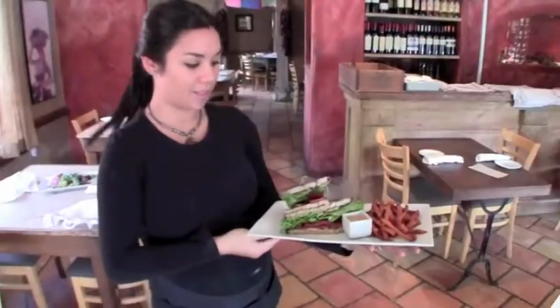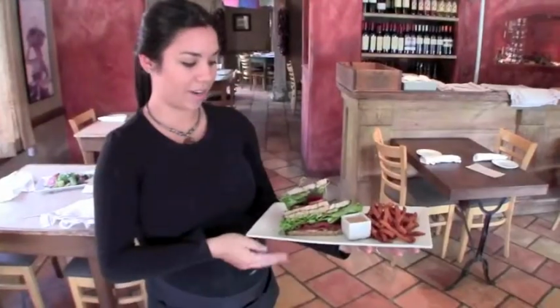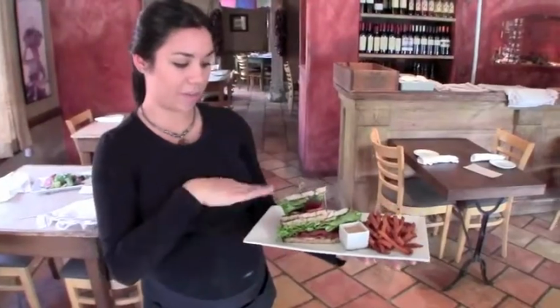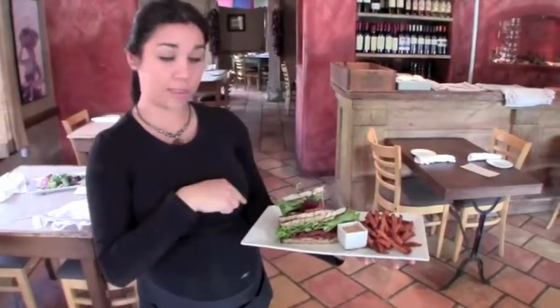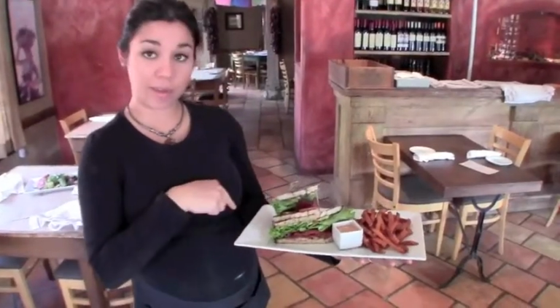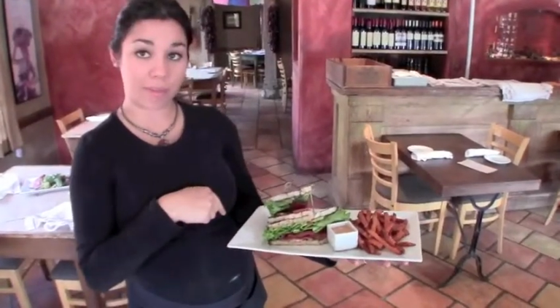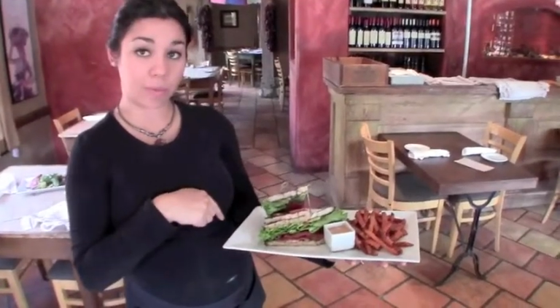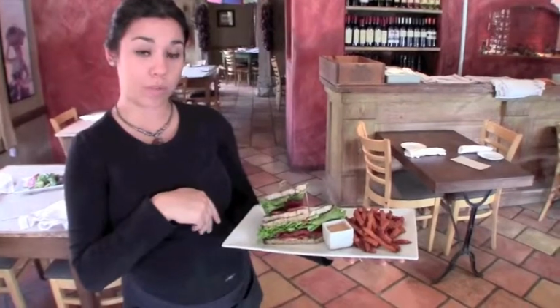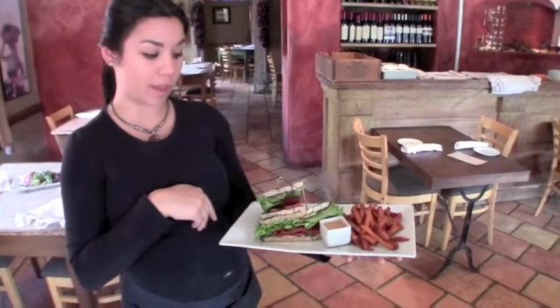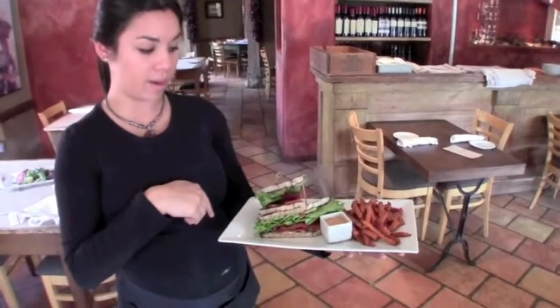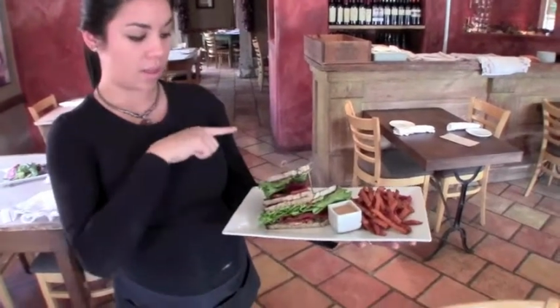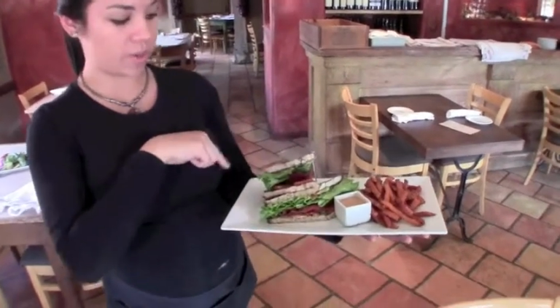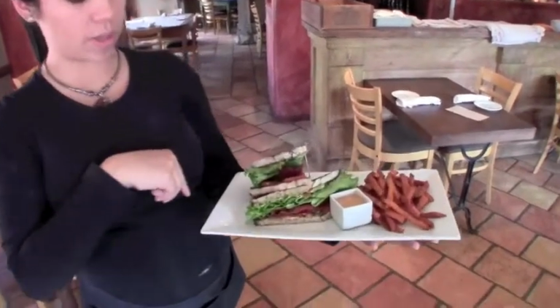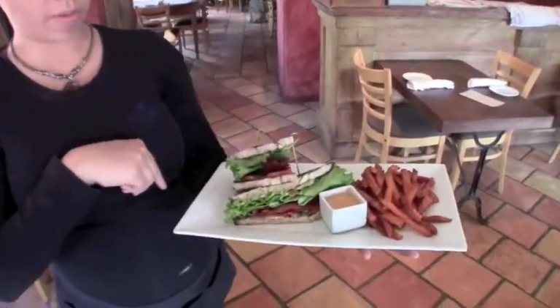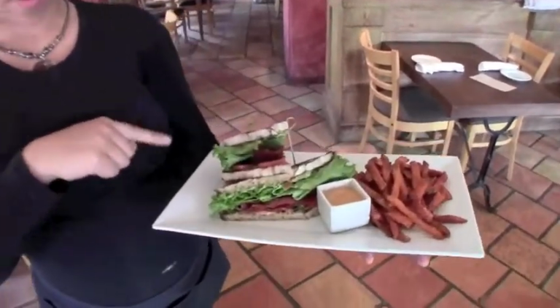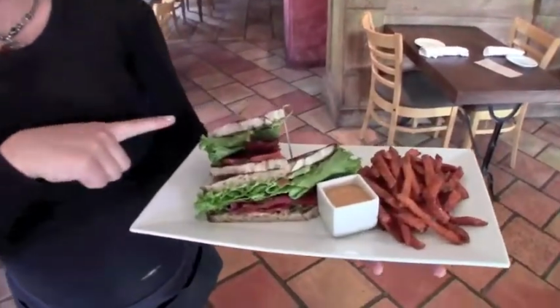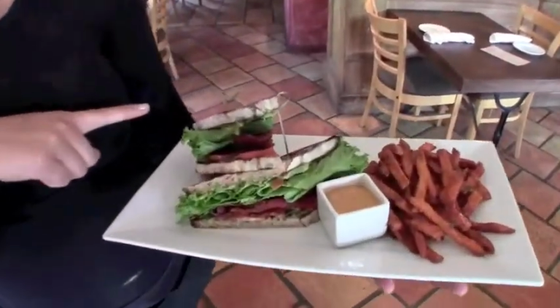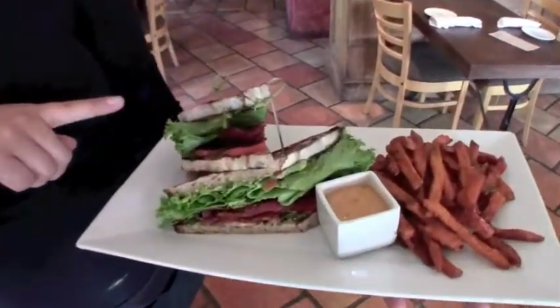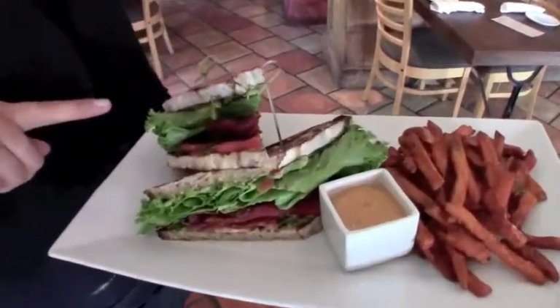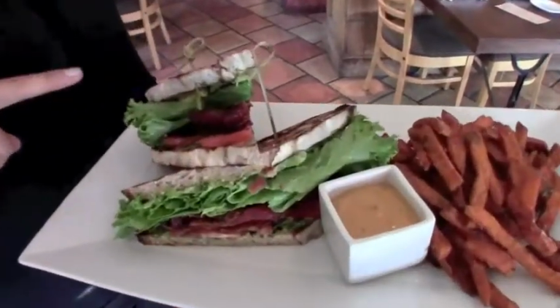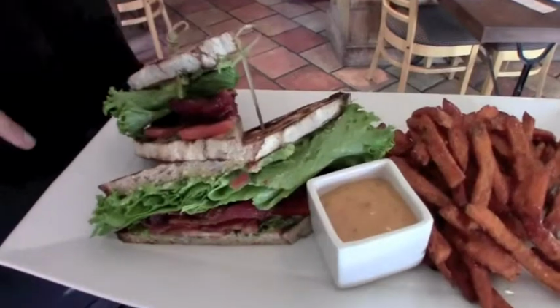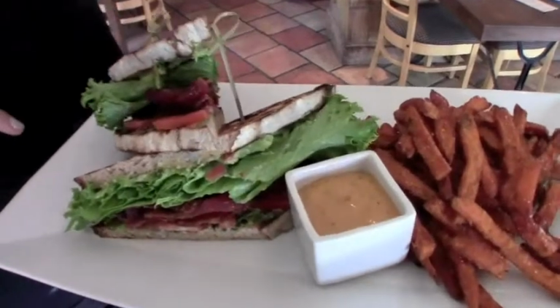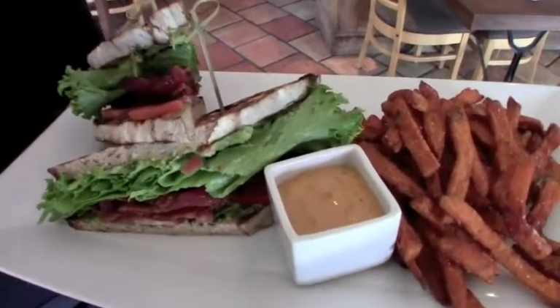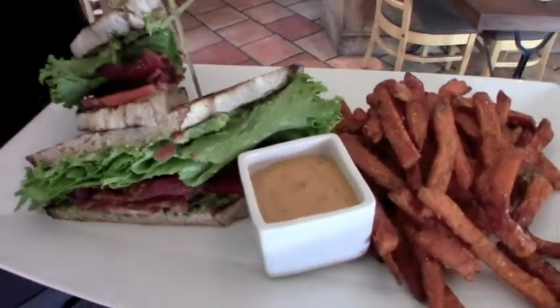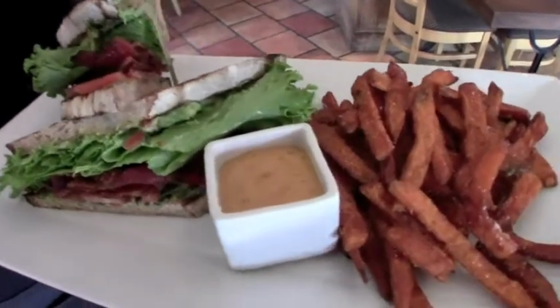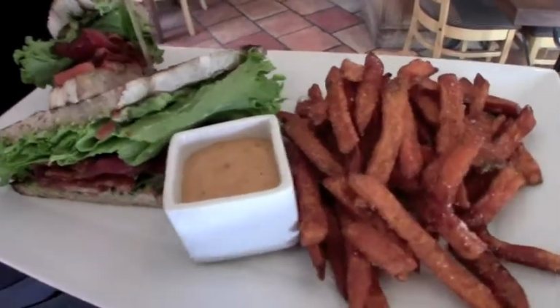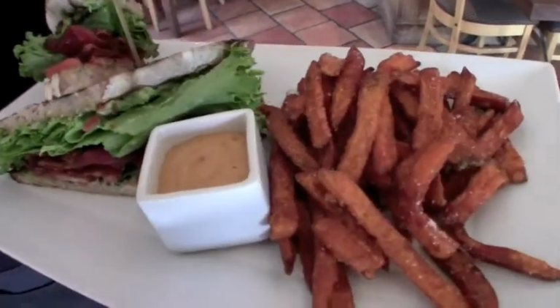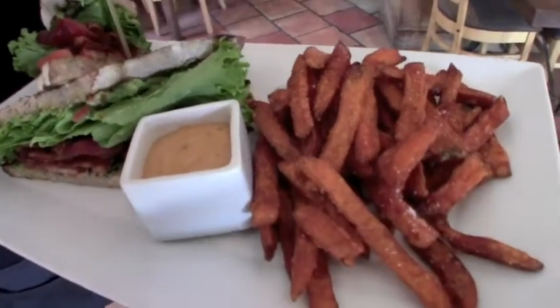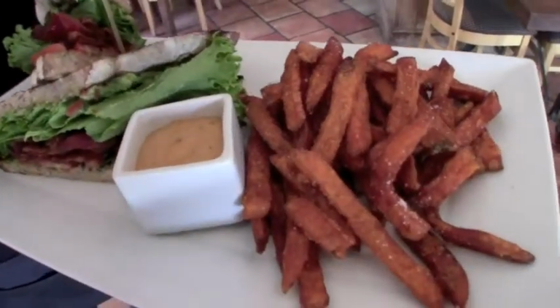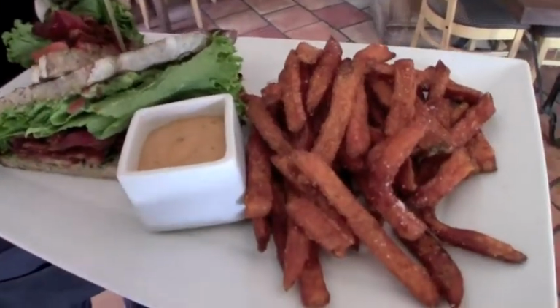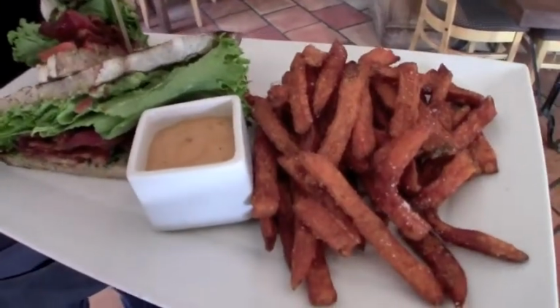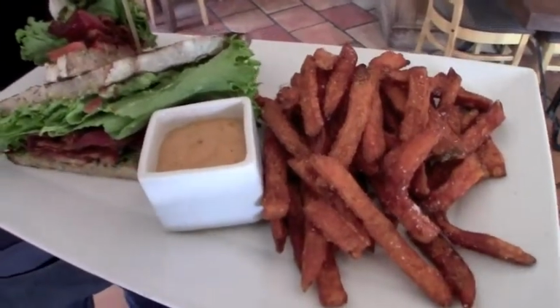This right here is our BLT with some apple and smoked bacon, the German corny loaf, some guacamole, some romaine lettuce, and sweet potato fries with Chef's chipotle aioli sauce.